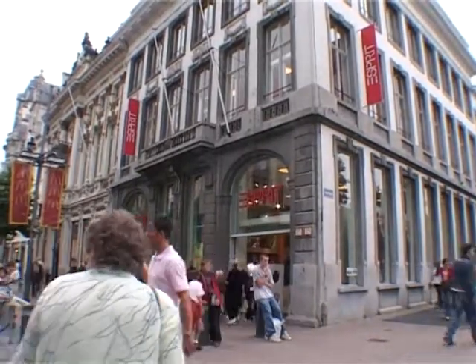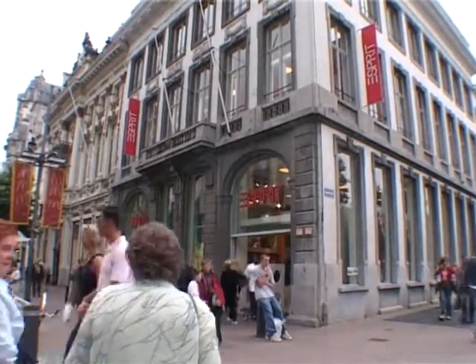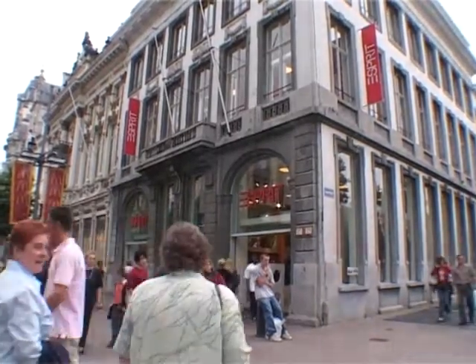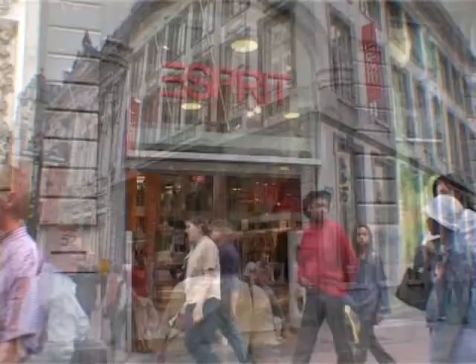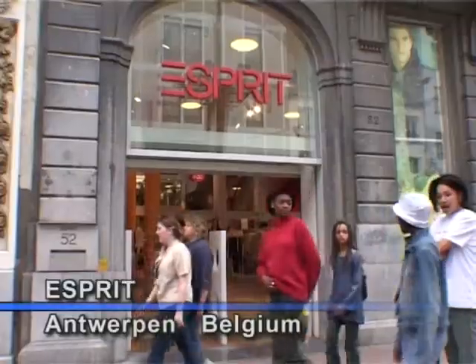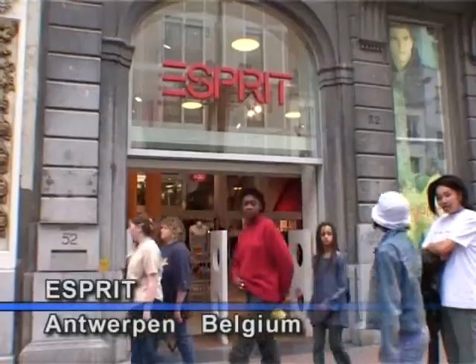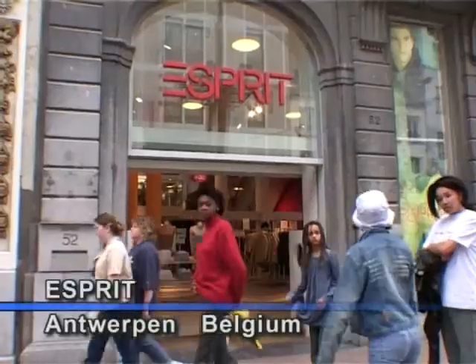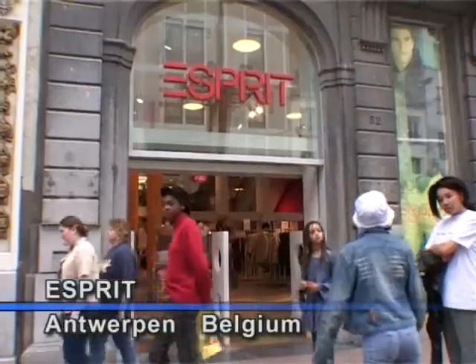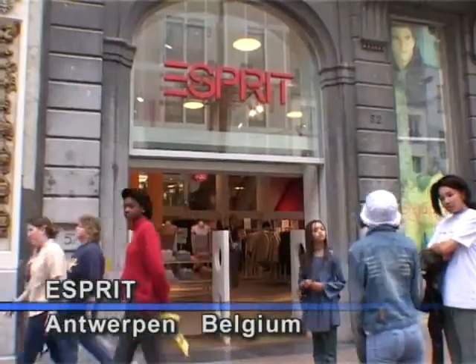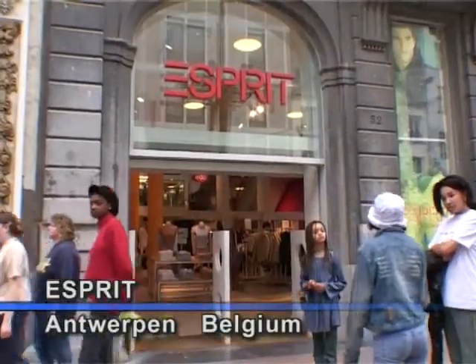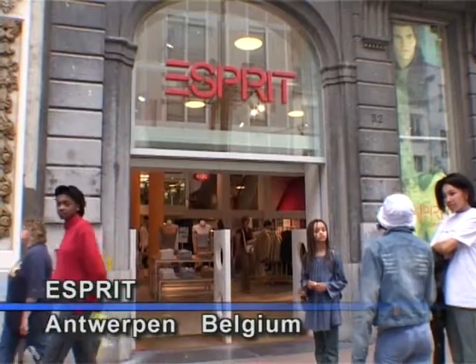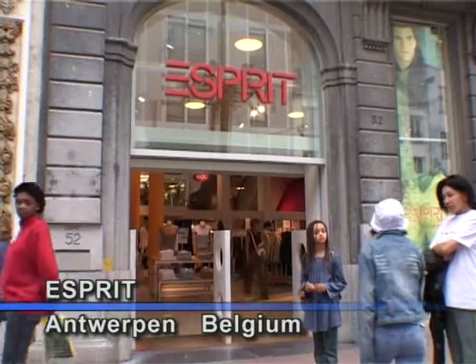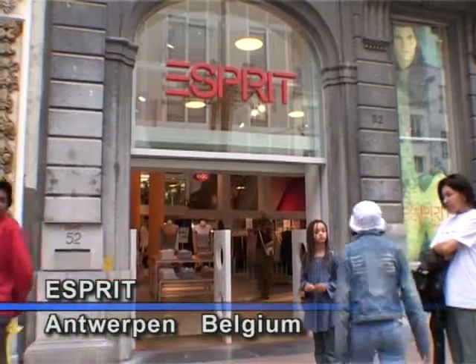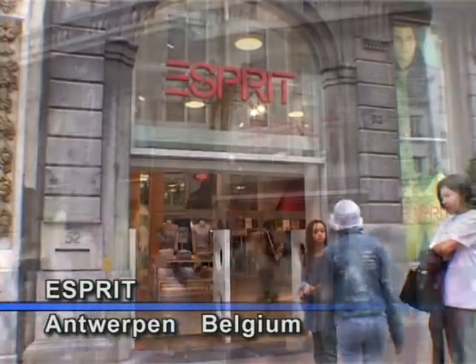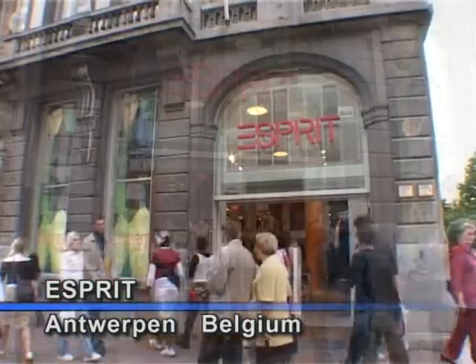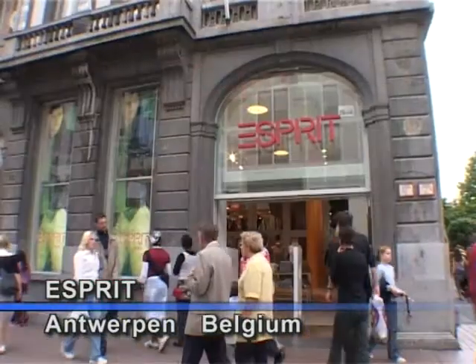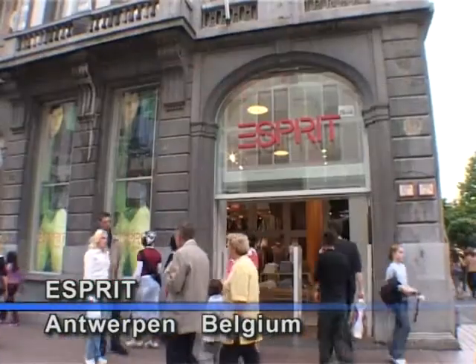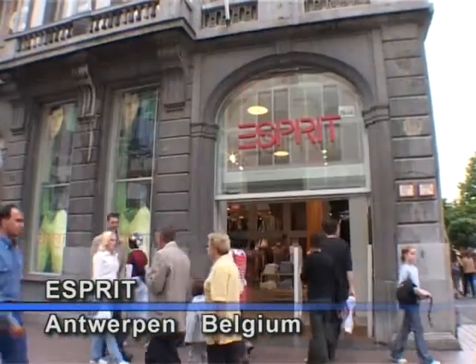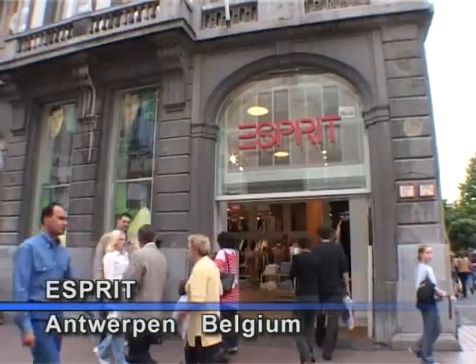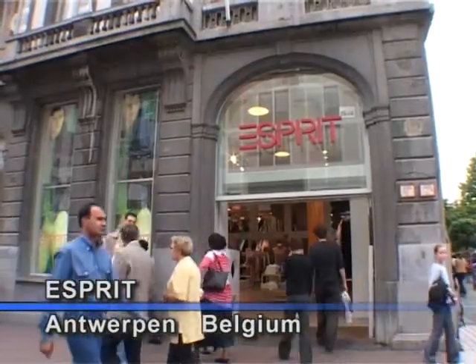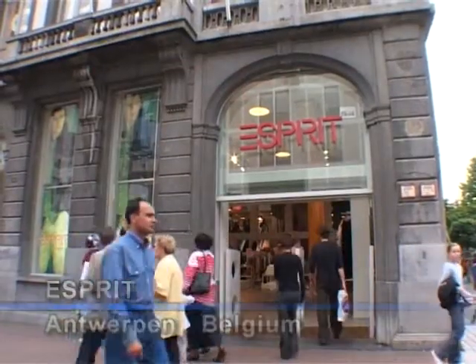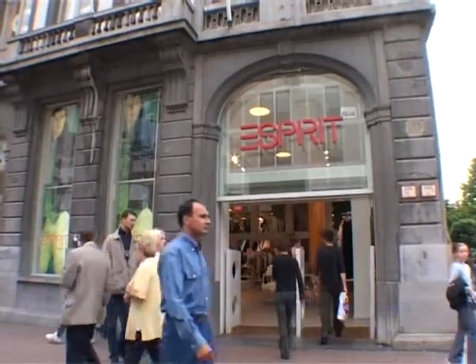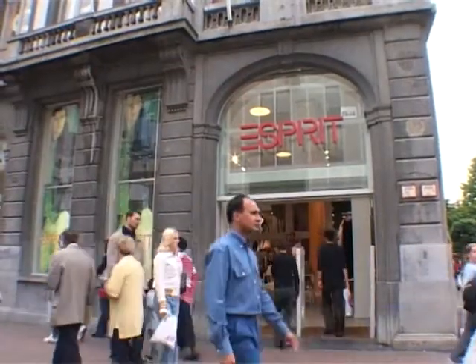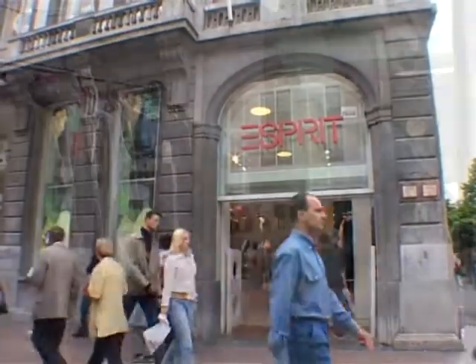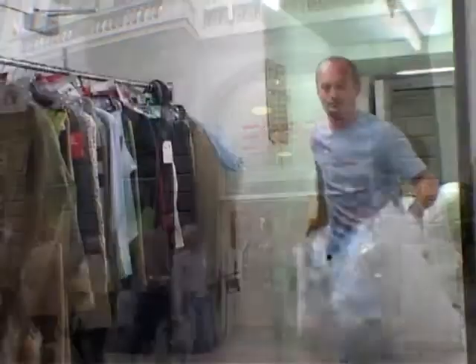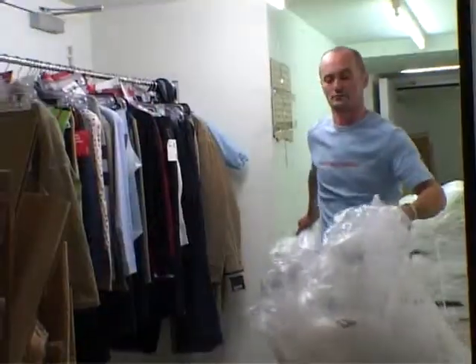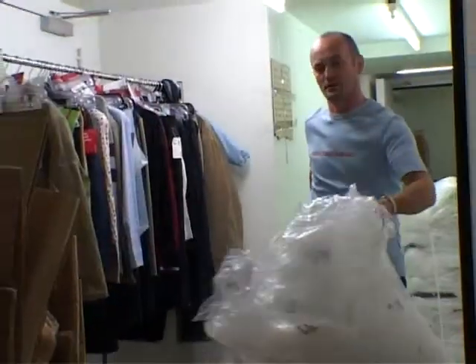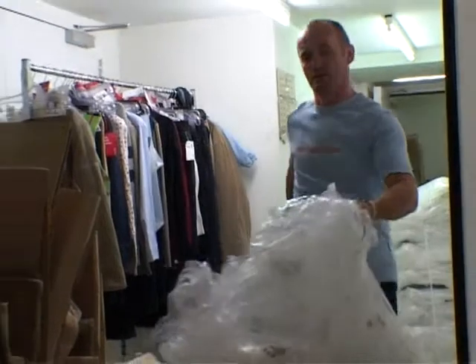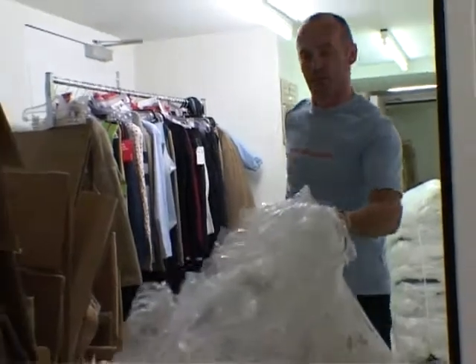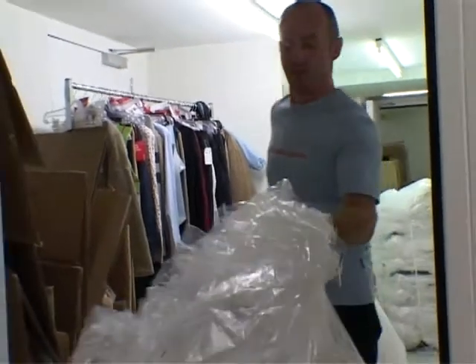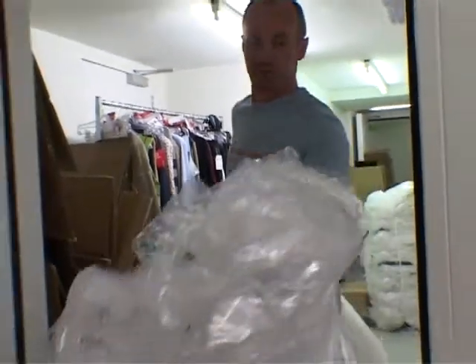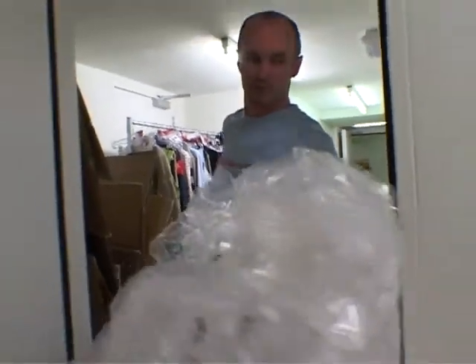This is Esprit at Antwerp in Belgium. They offer an exclusive brand of clothing, and this shop is on one of the most expensive shopping streets in Belgium.